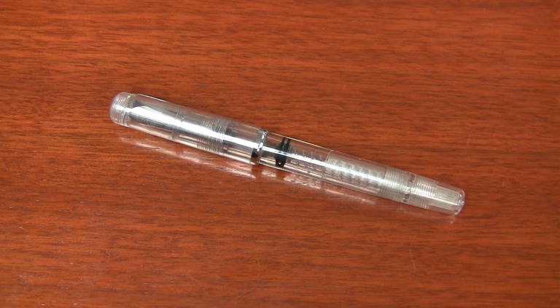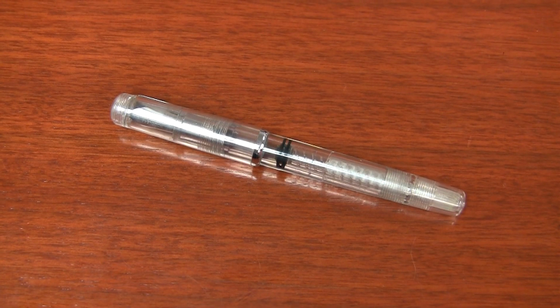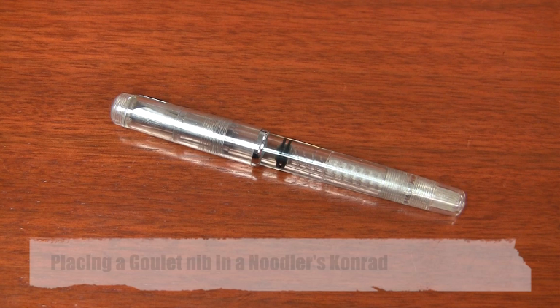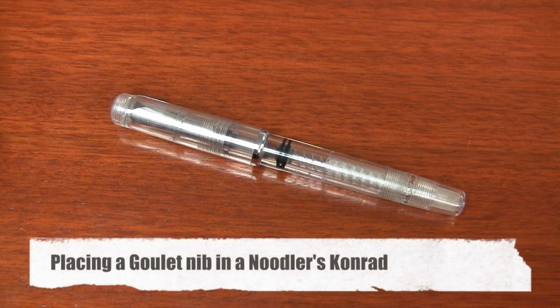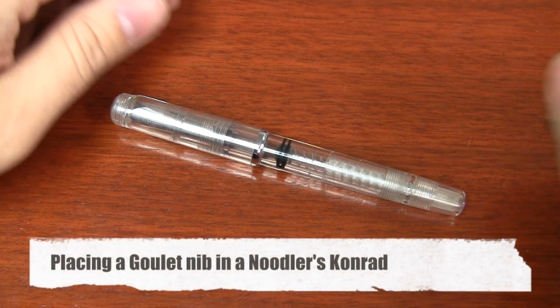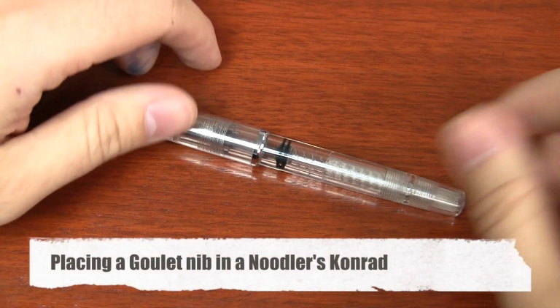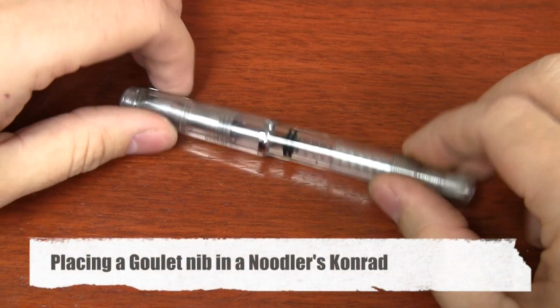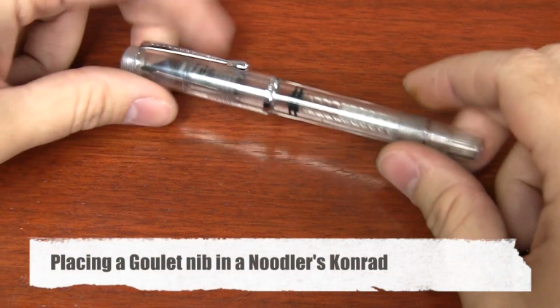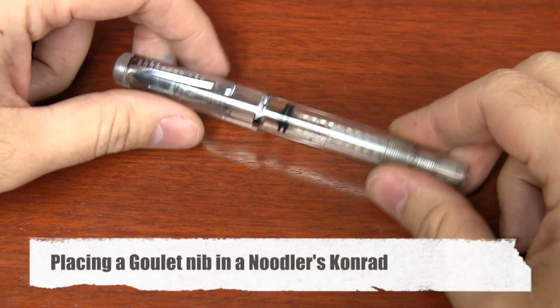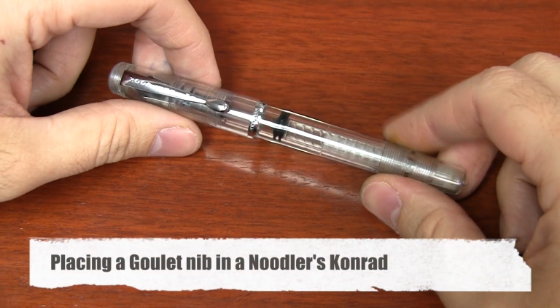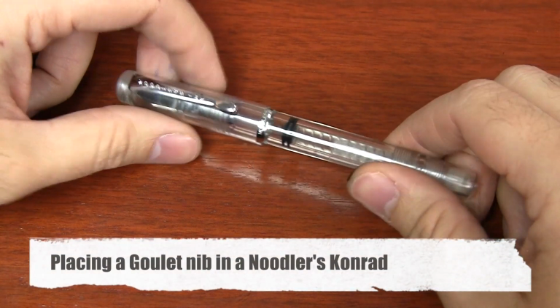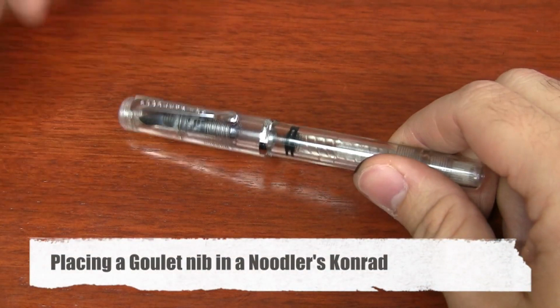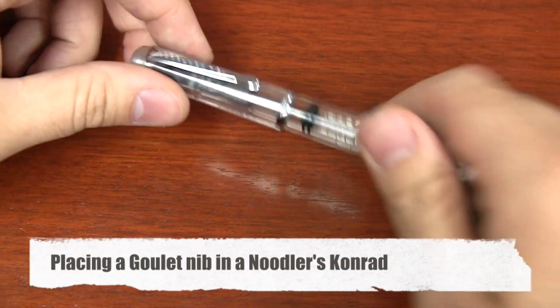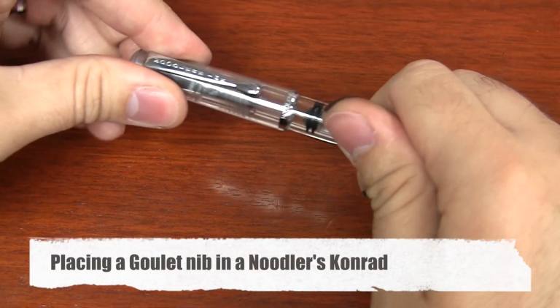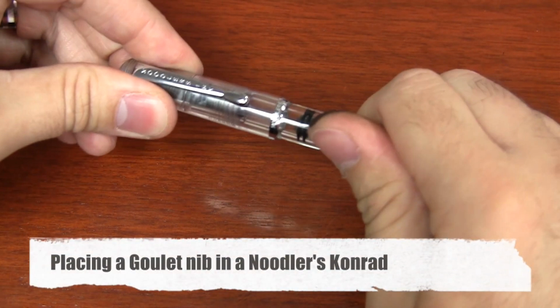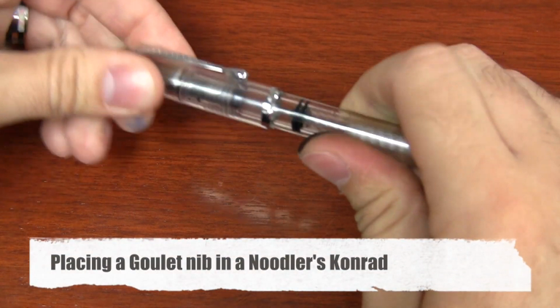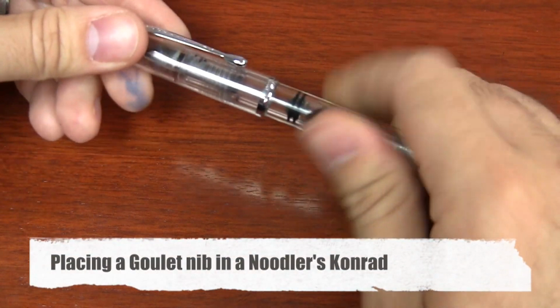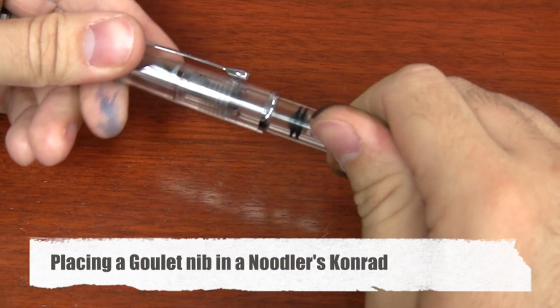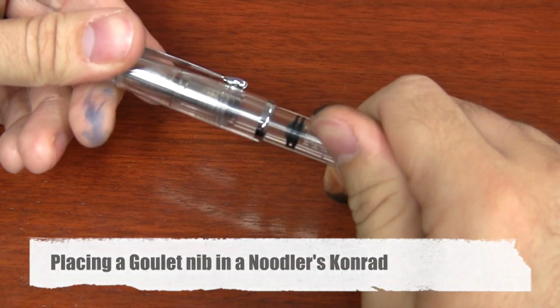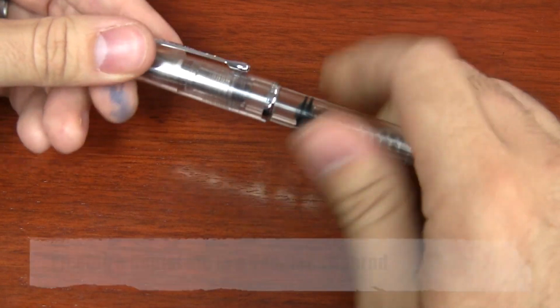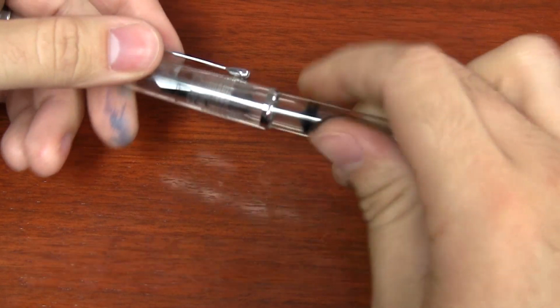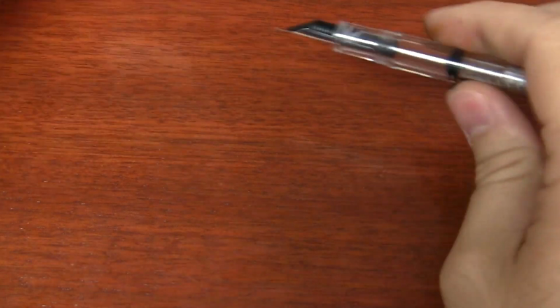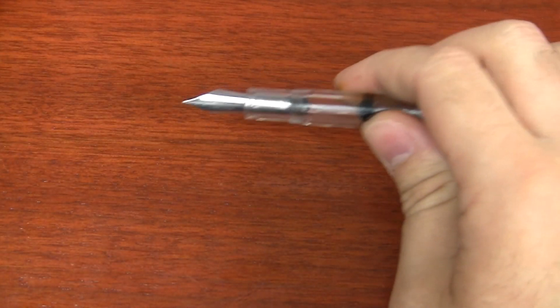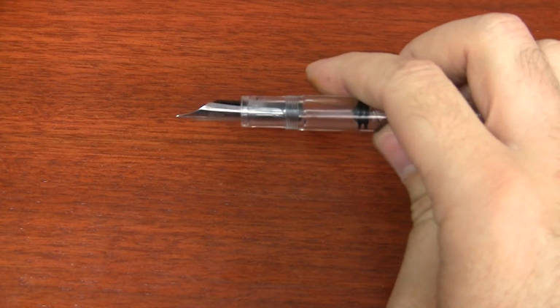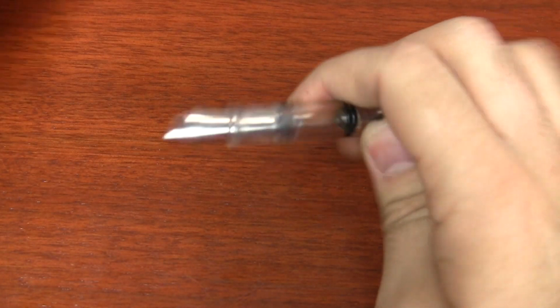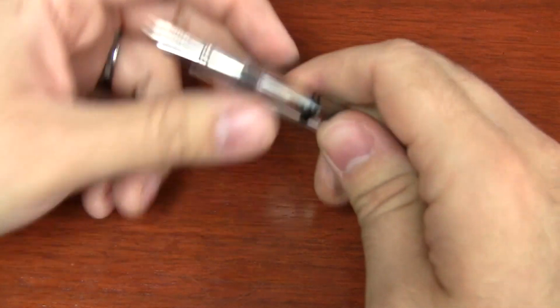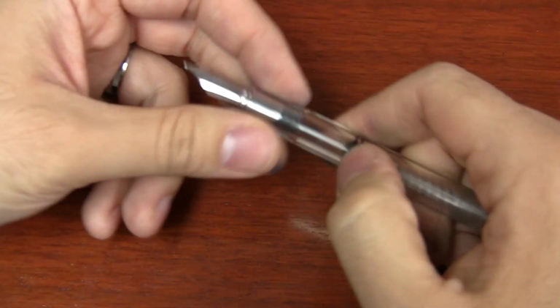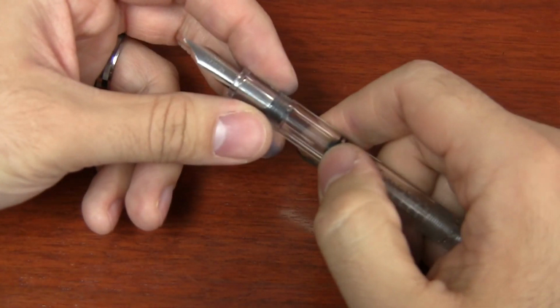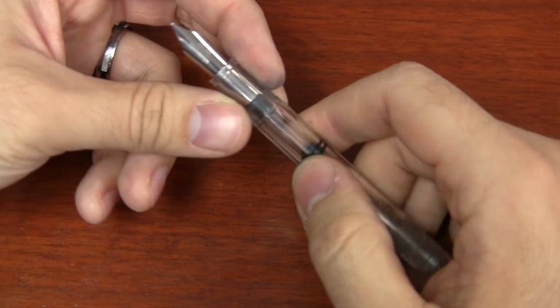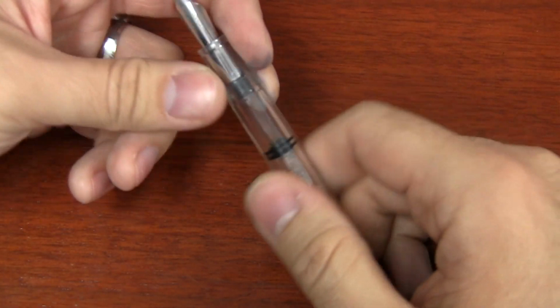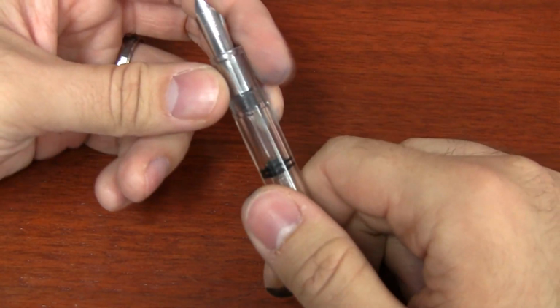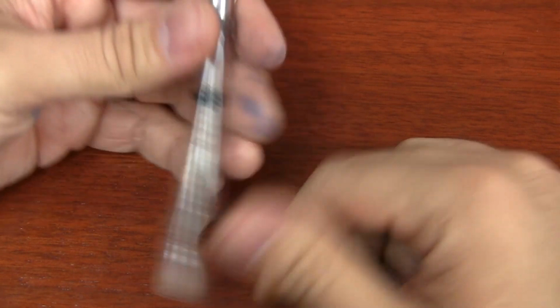Now for the Conrad. The Conrad is a little bit trickier — it definitely still works, but there is a compromise with it. I'll show you what that compromise is right now.